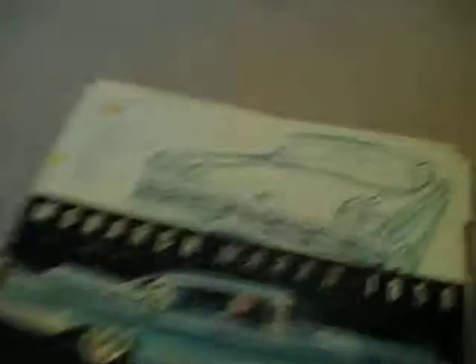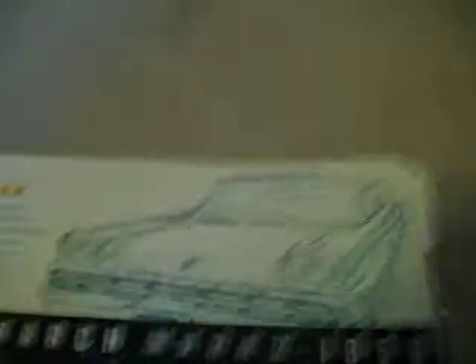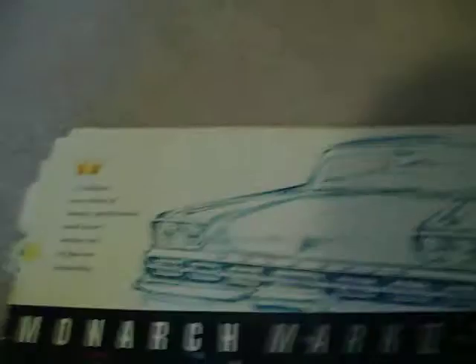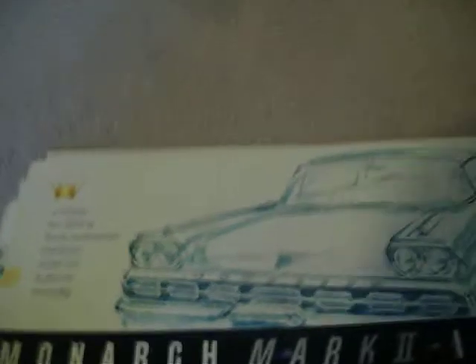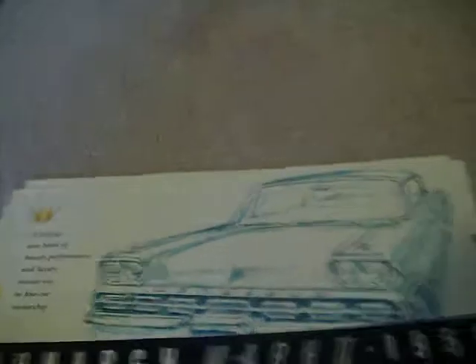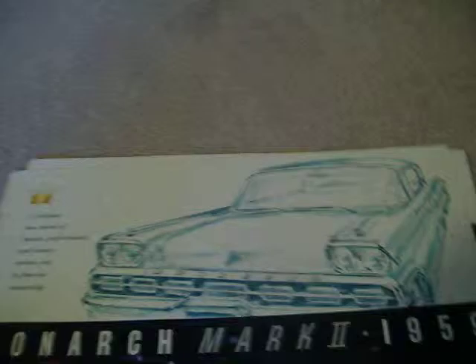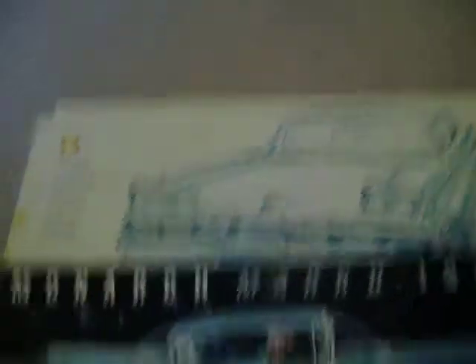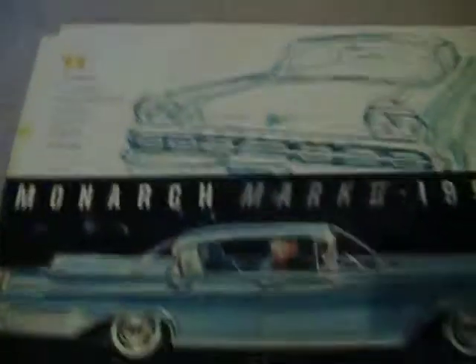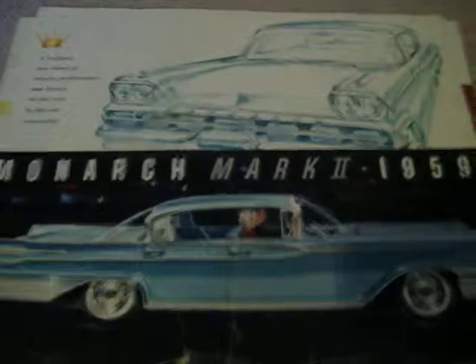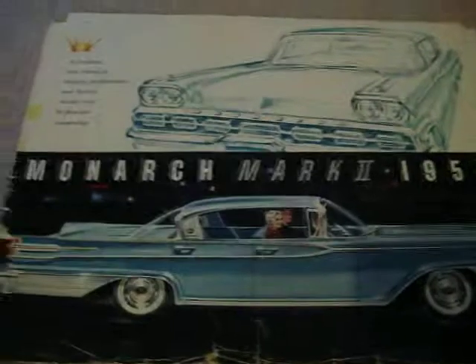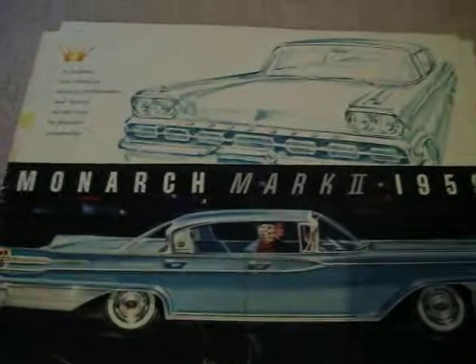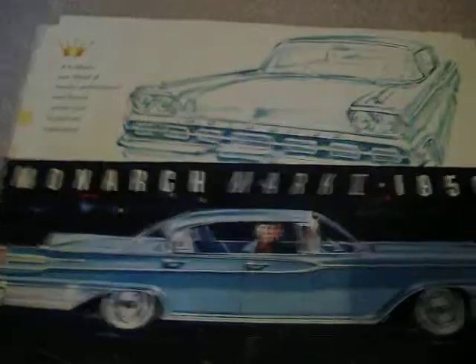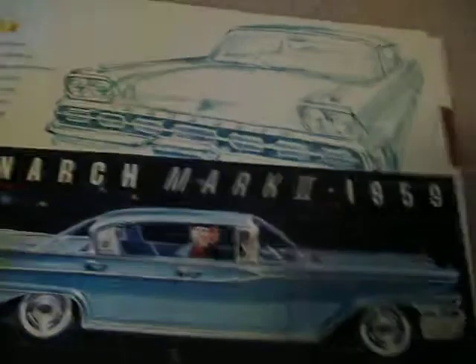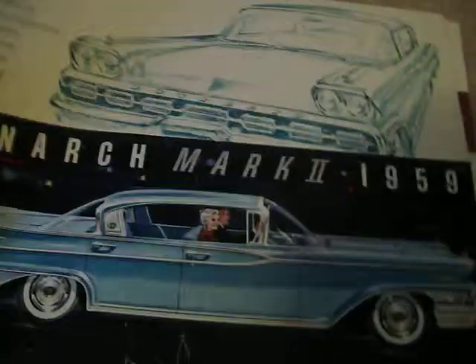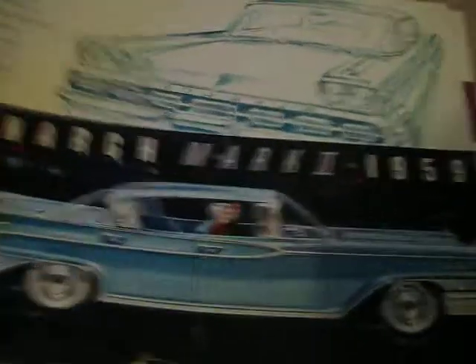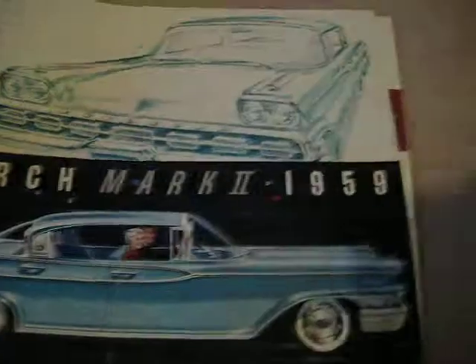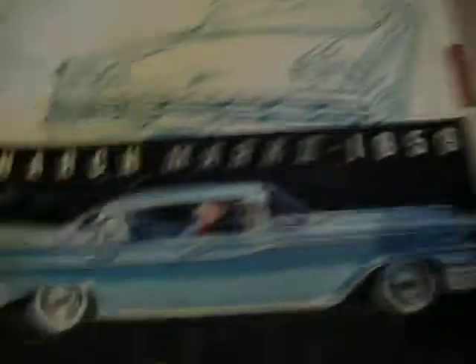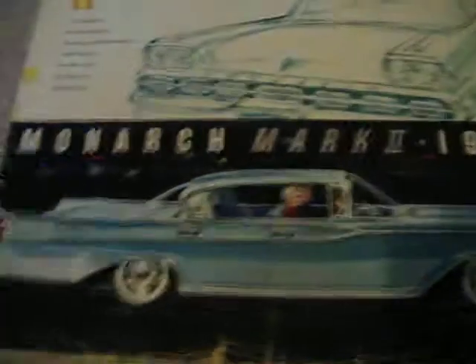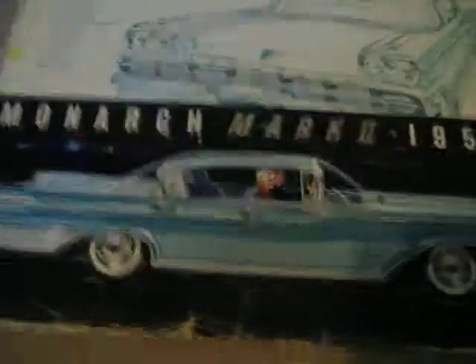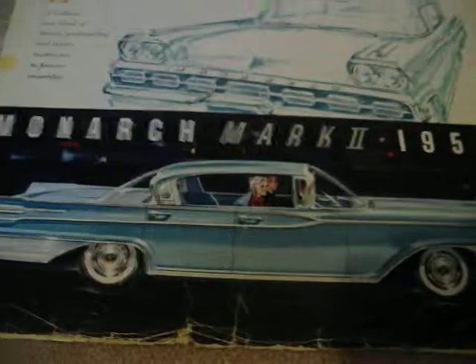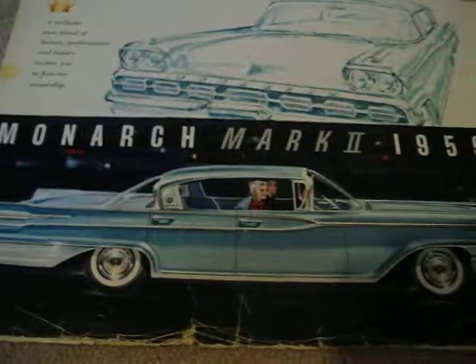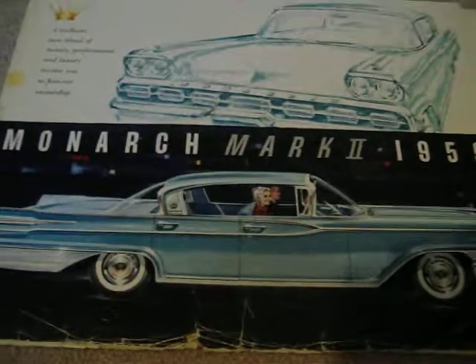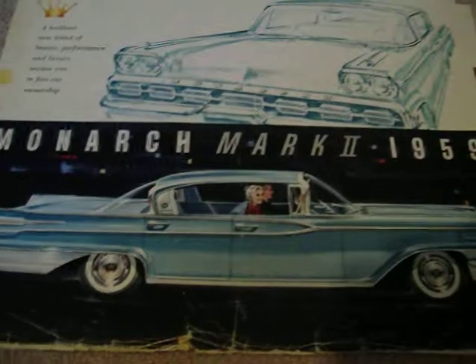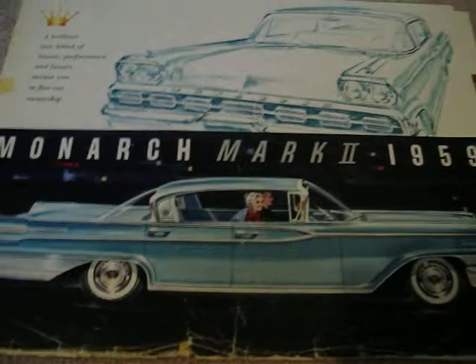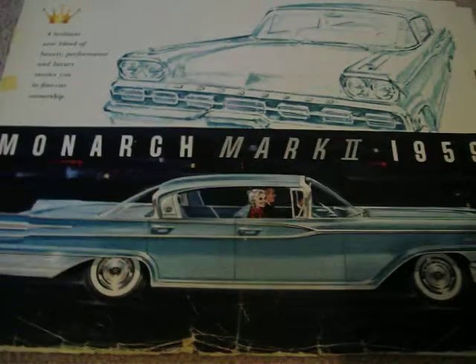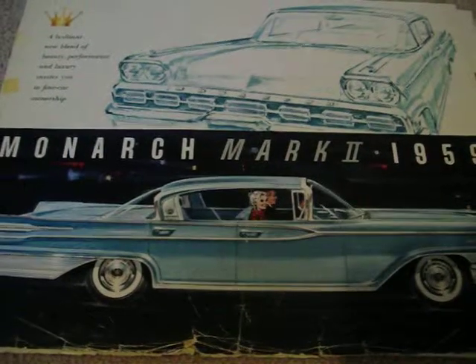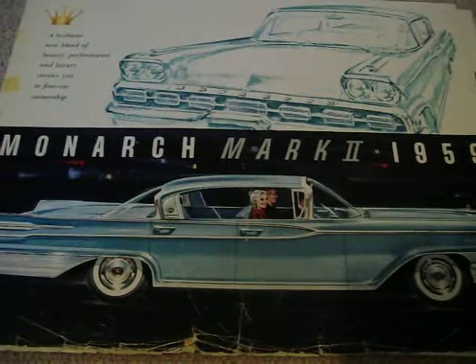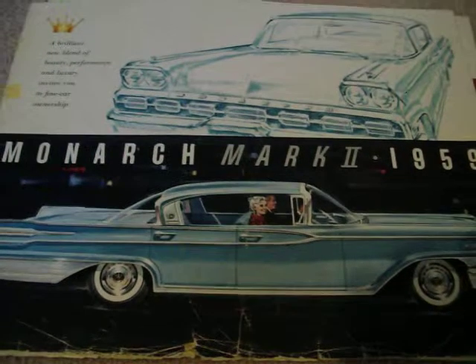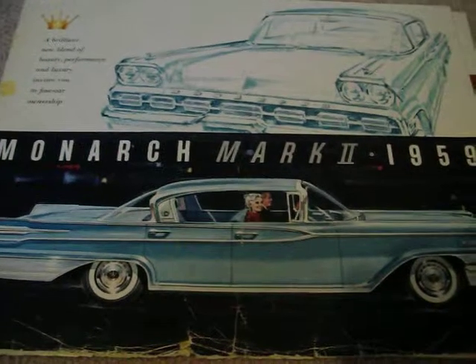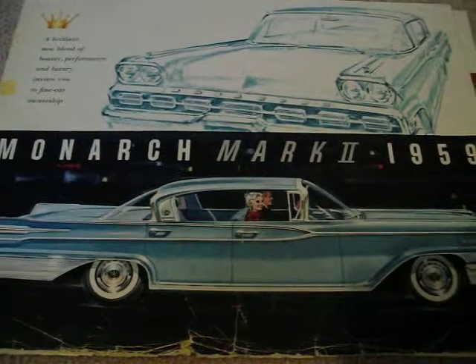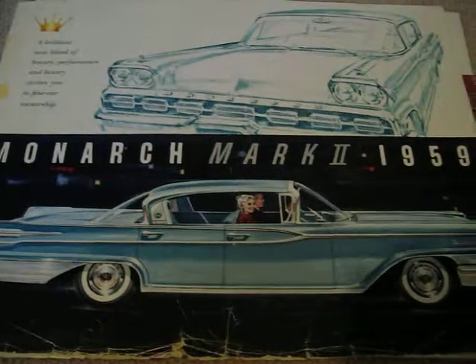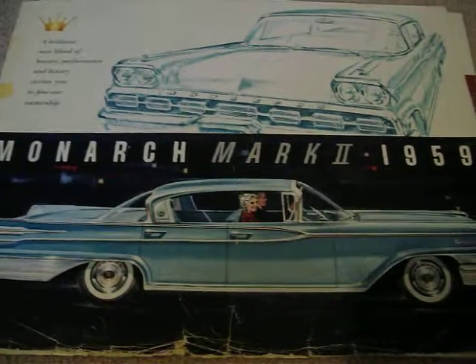There was no Monarch in '58, because they were coming out with the Edsel, so they quit making the Monarch for one year. But the Edsel kind of ended up a flop, so they came back with it again as a Monarch Mark II in '59.